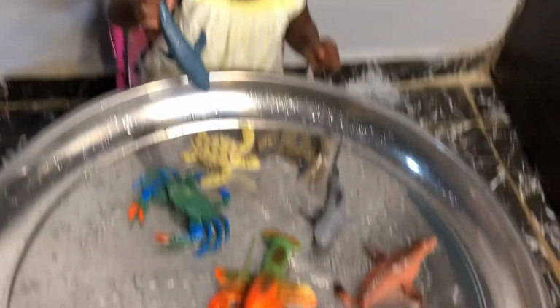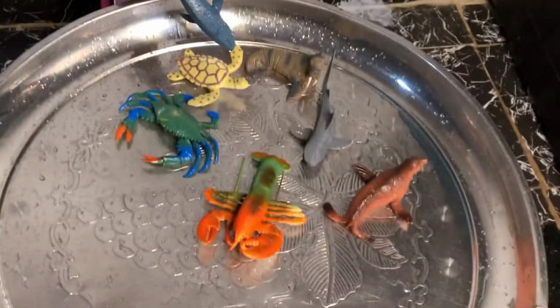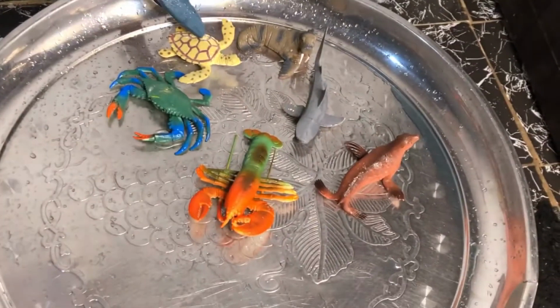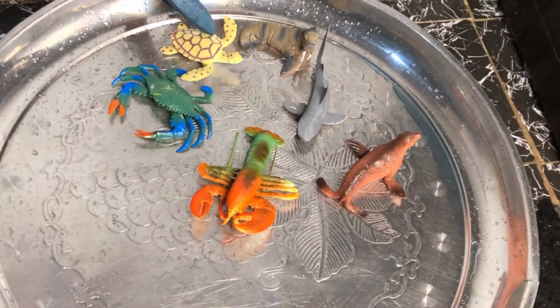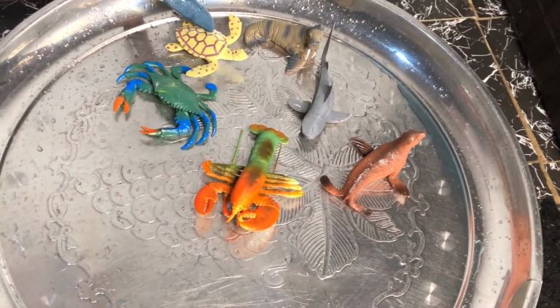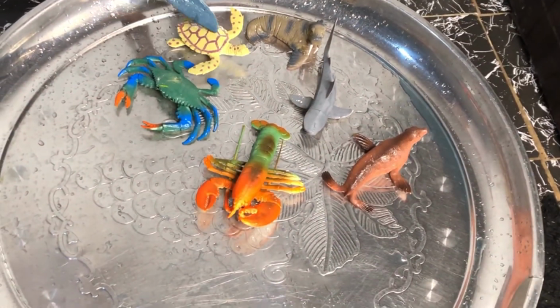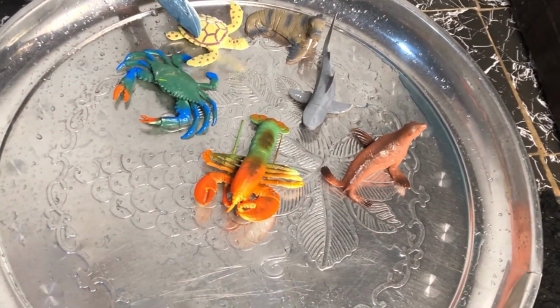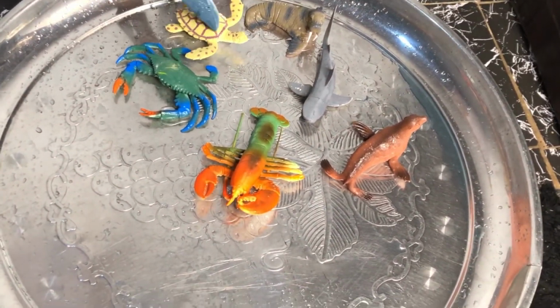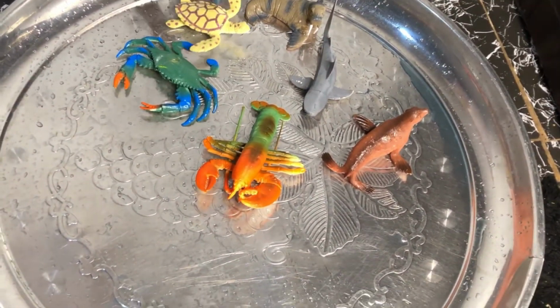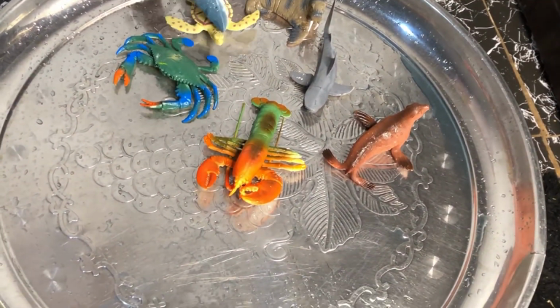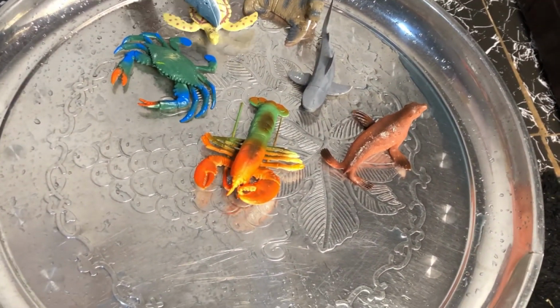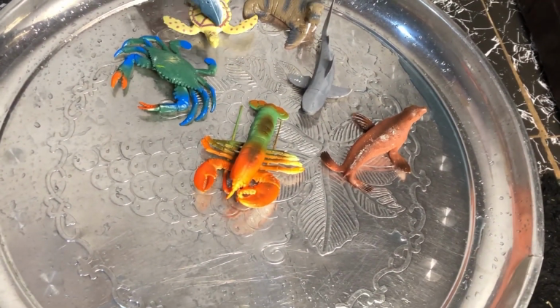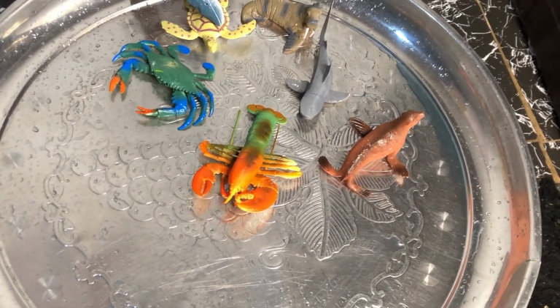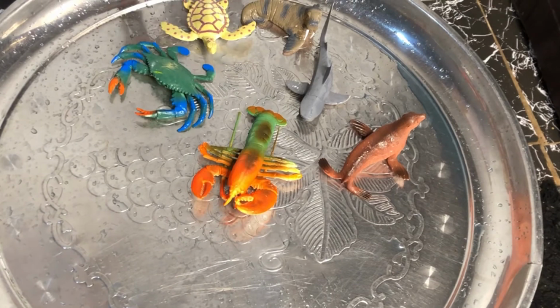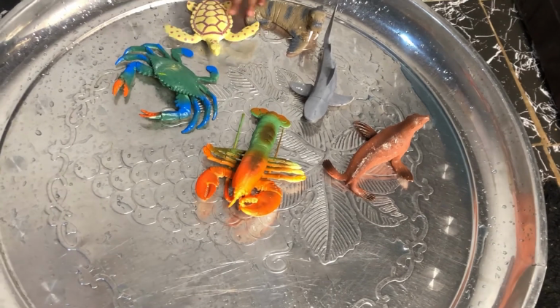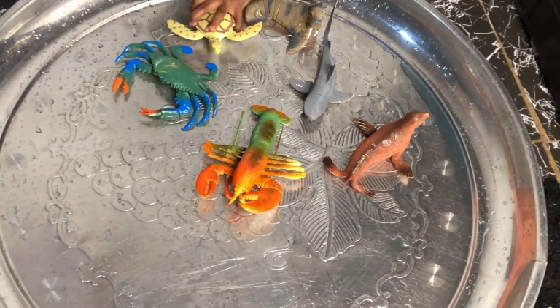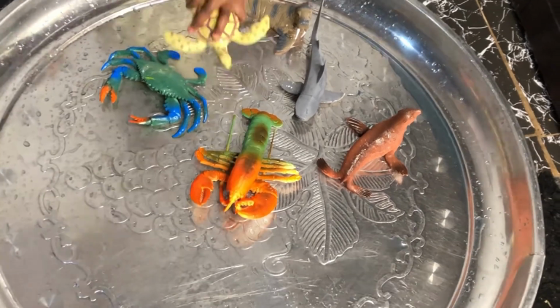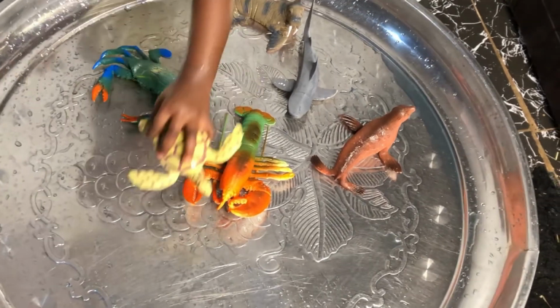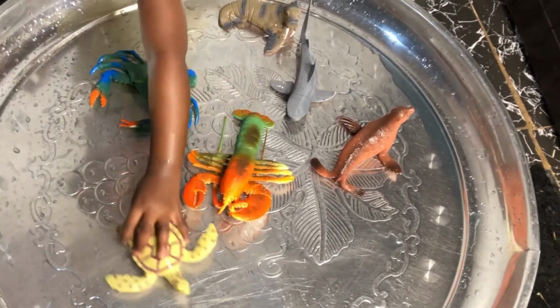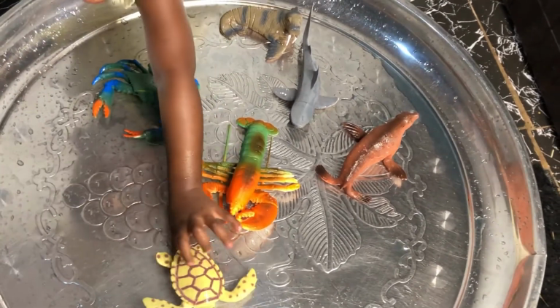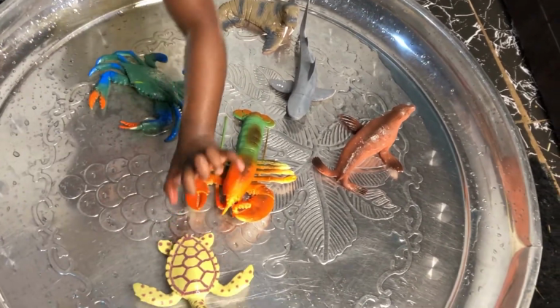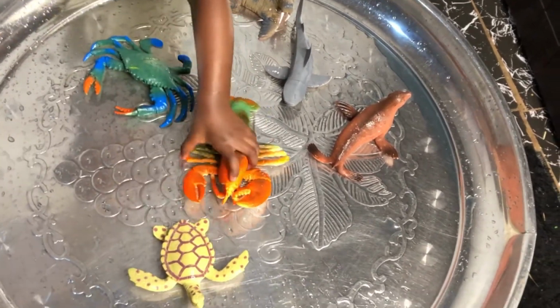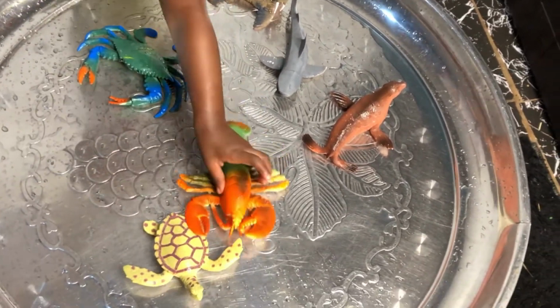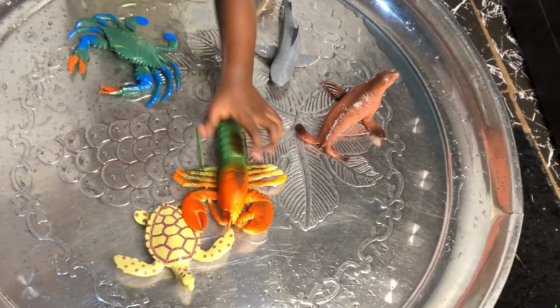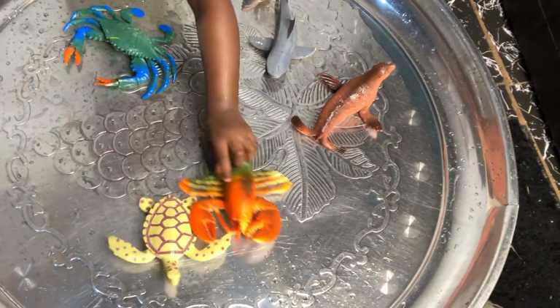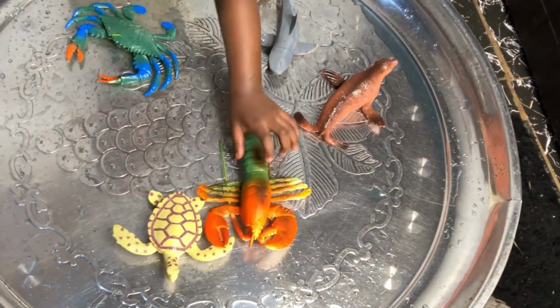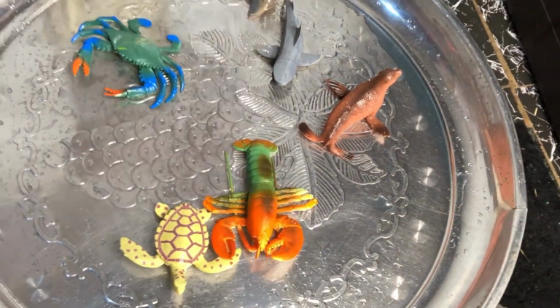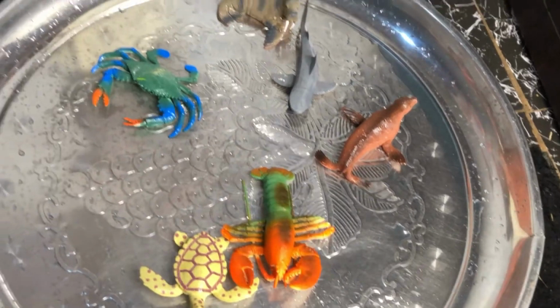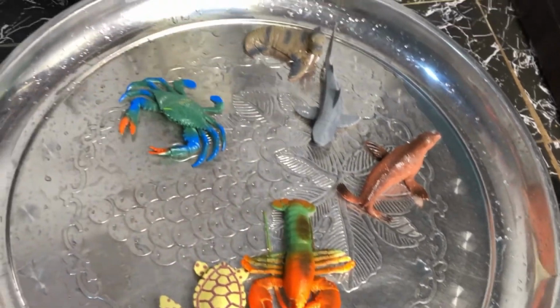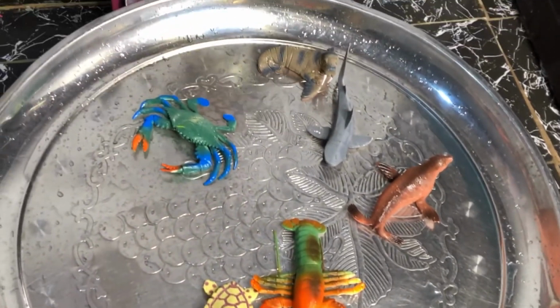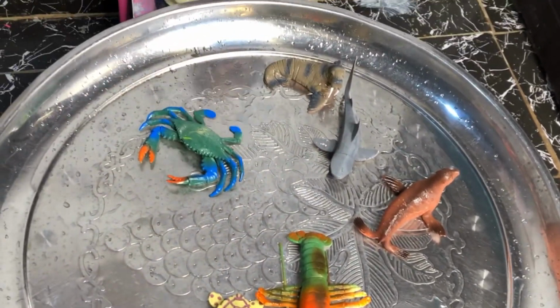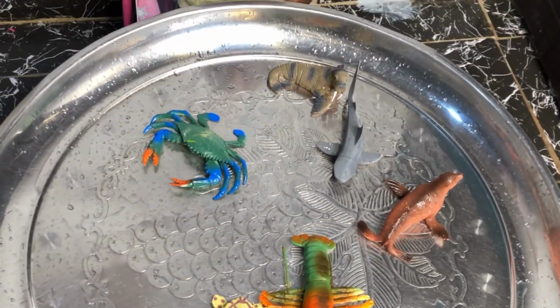Where's the lobster? Lobster. Turtle — that turtle. Where's the lobster? That's it. Lobster. That's it. Where's the turtle?